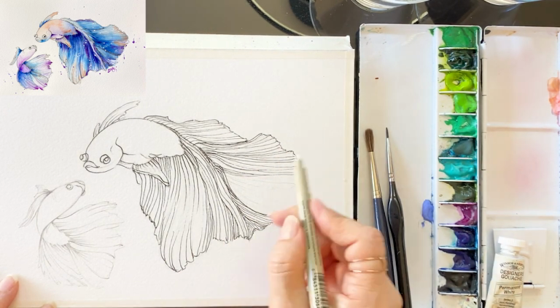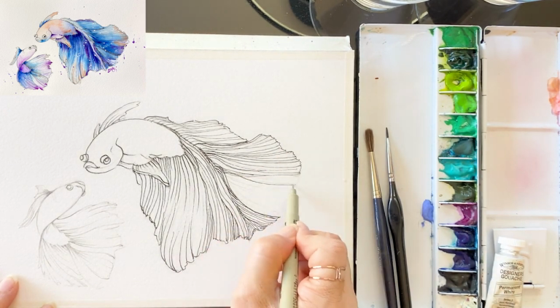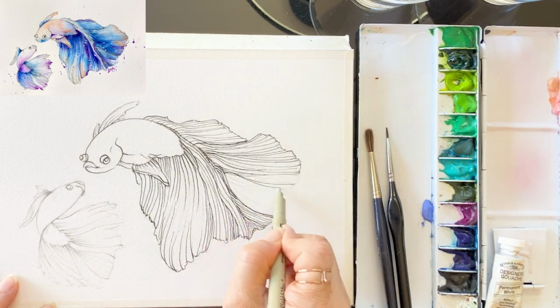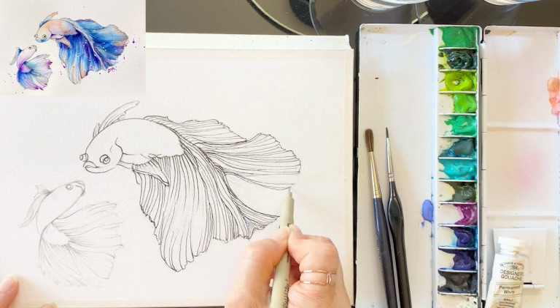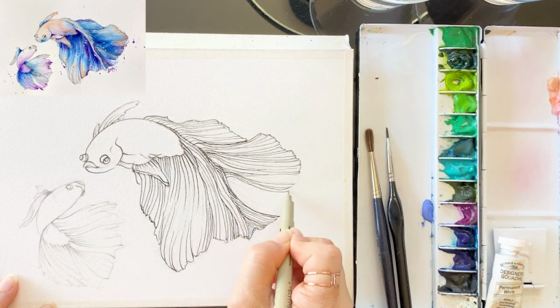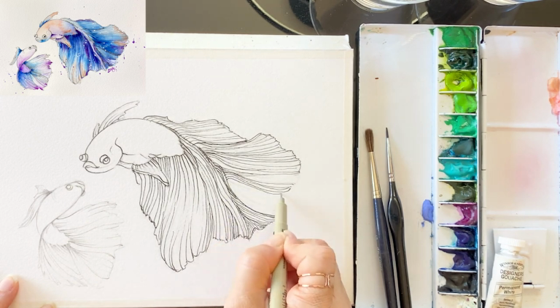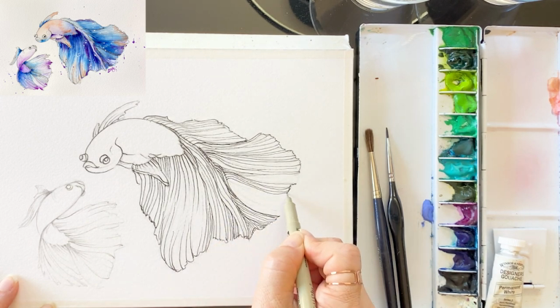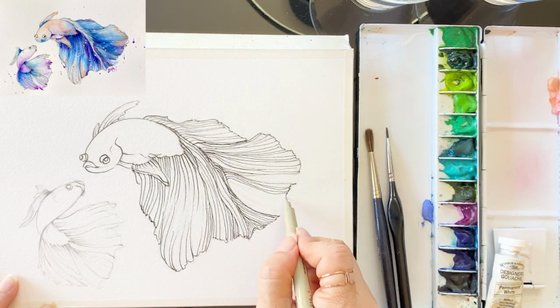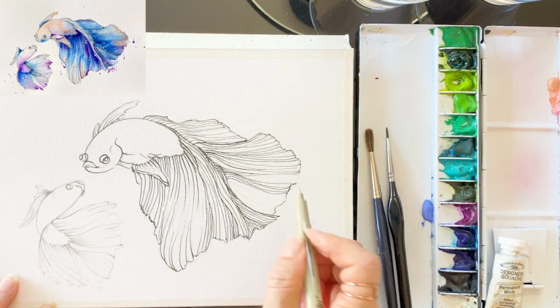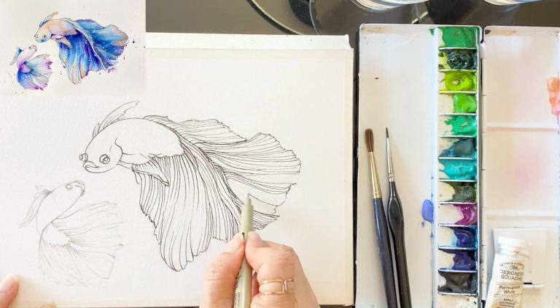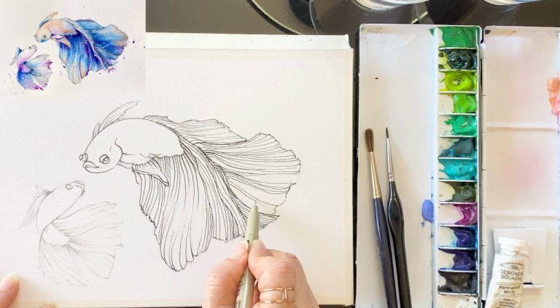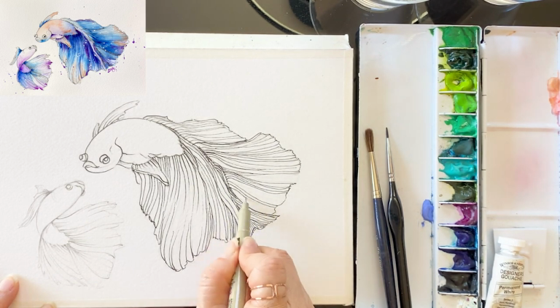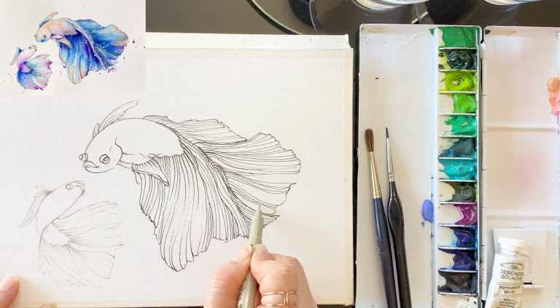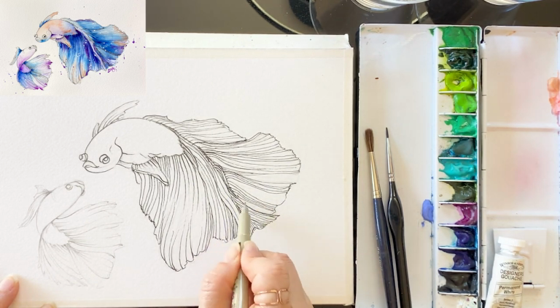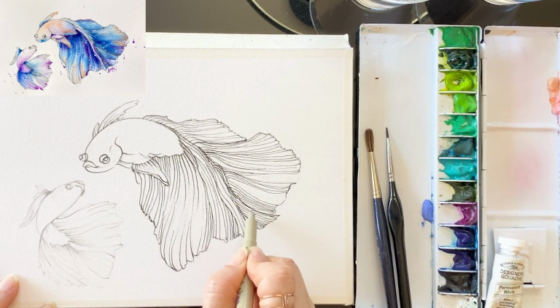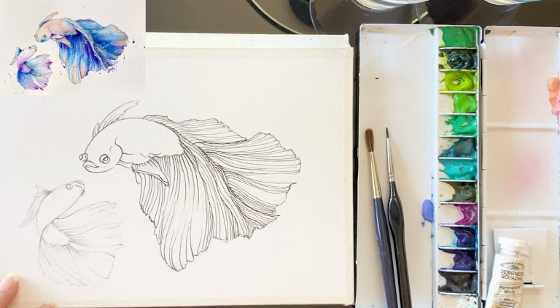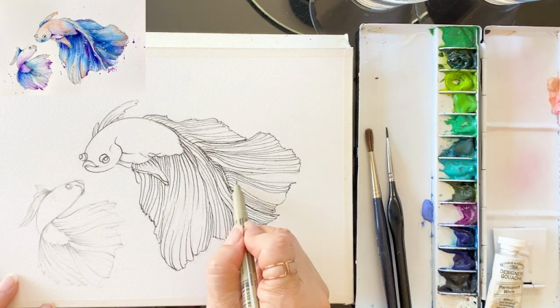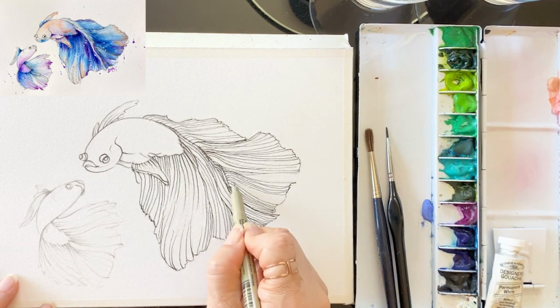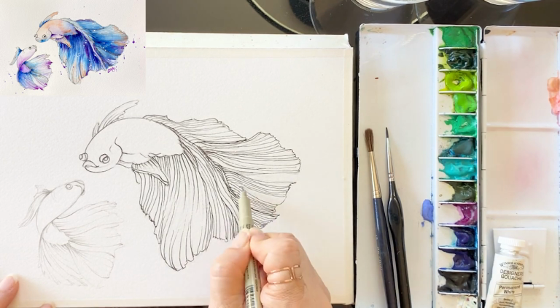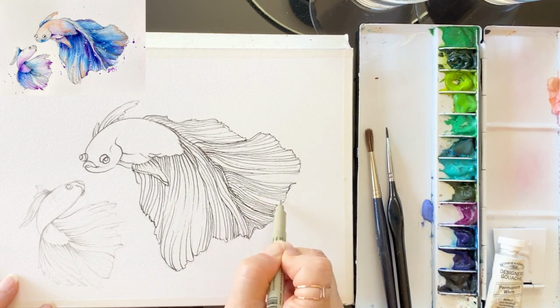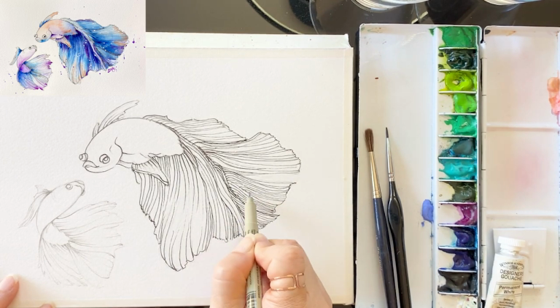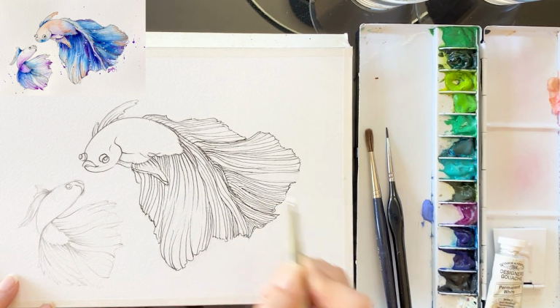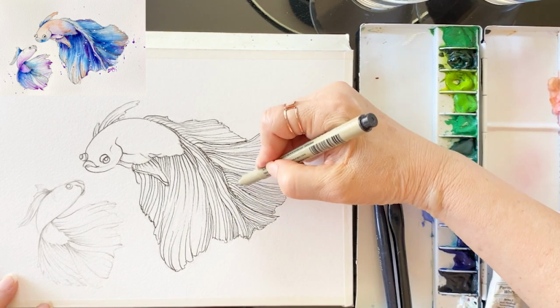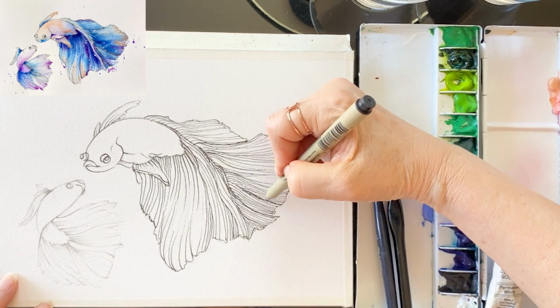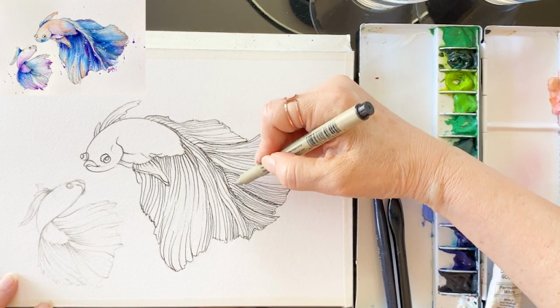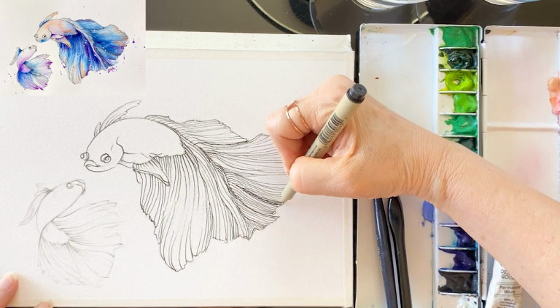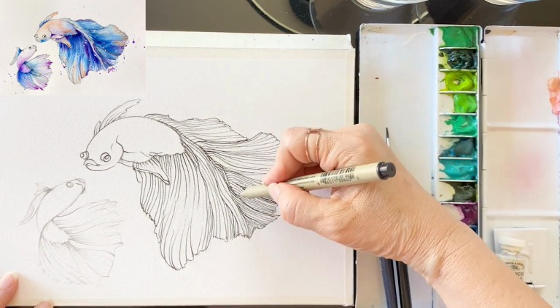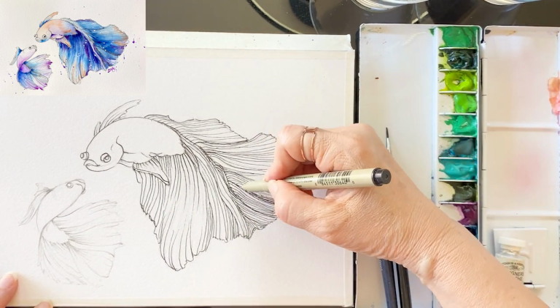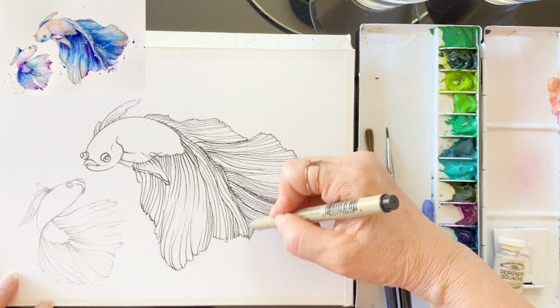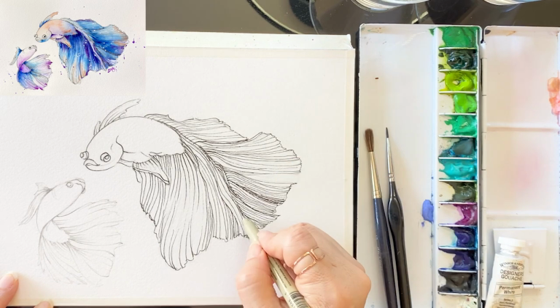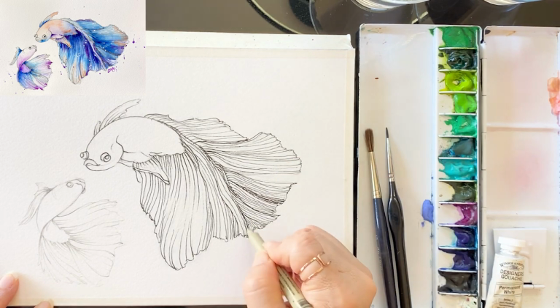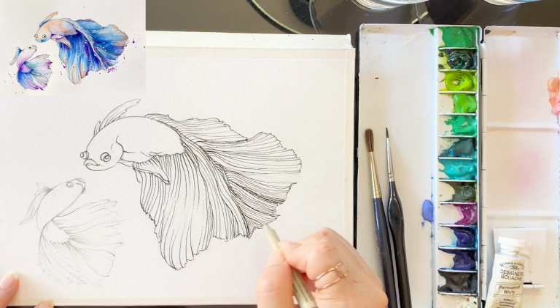No need to worry about that. Just follow the pencil line with the pen, one by one, one after the other, little by little.